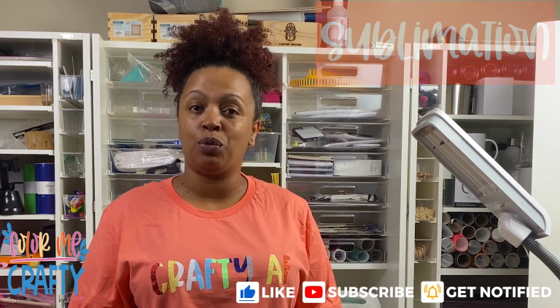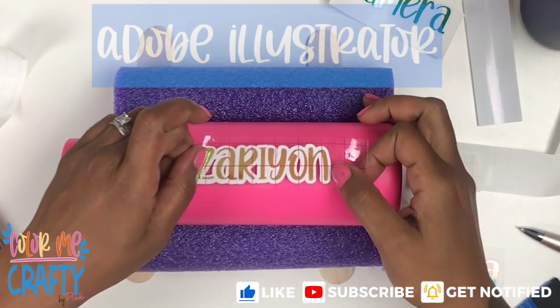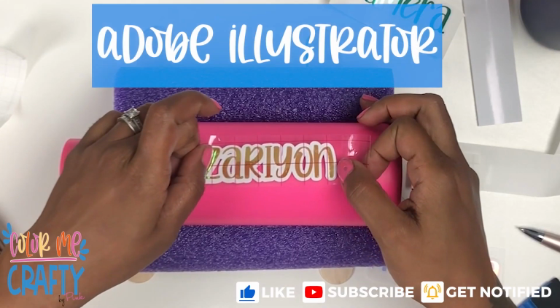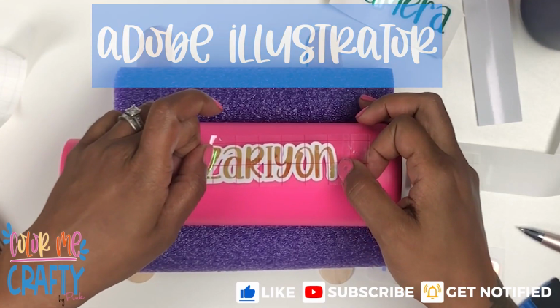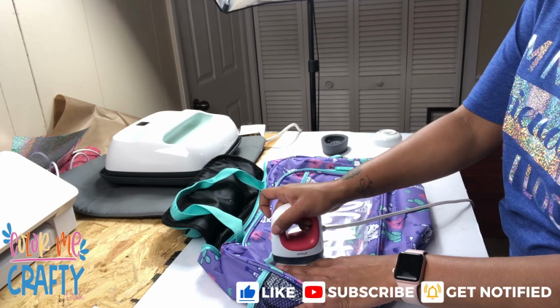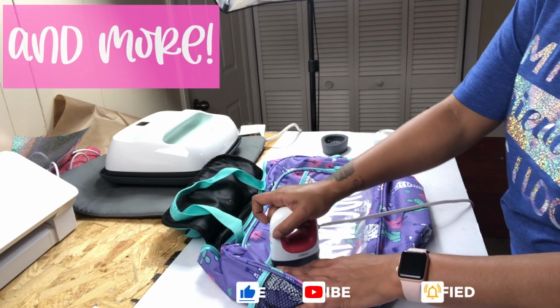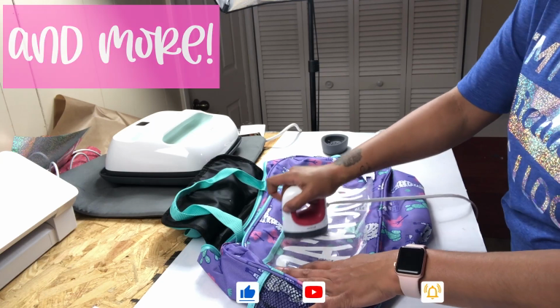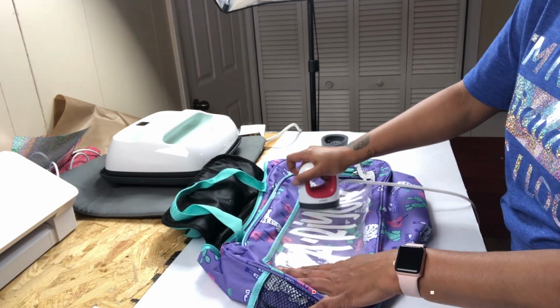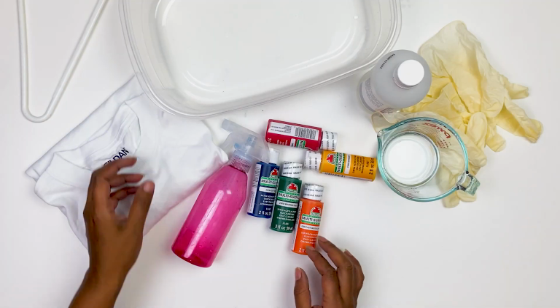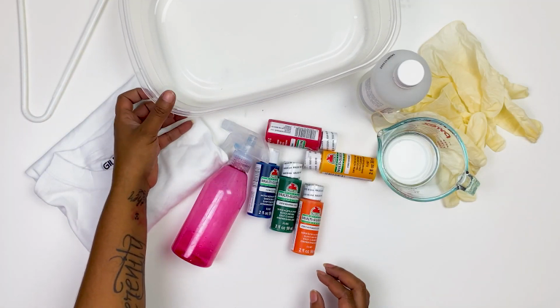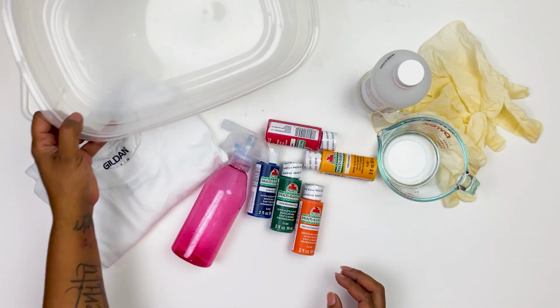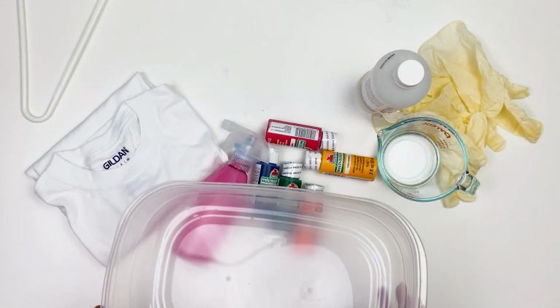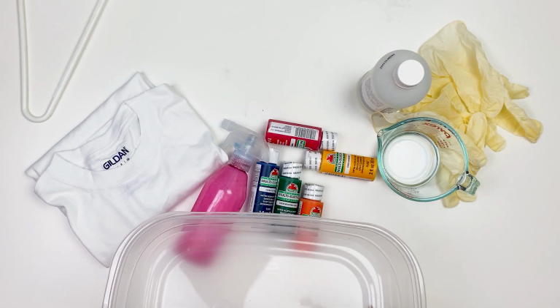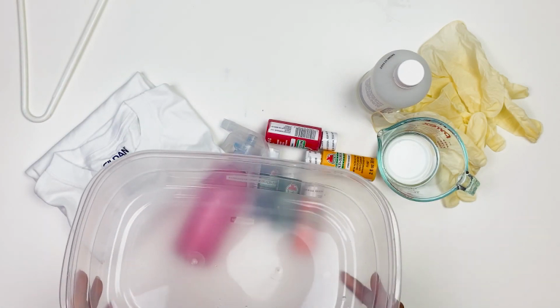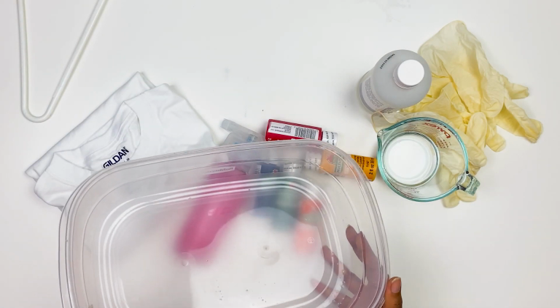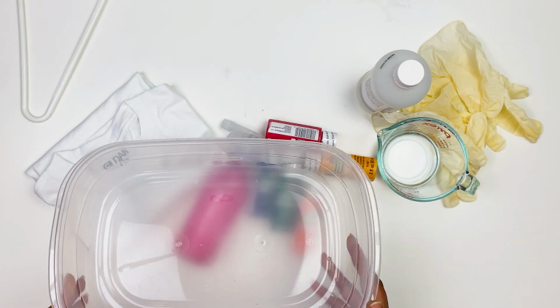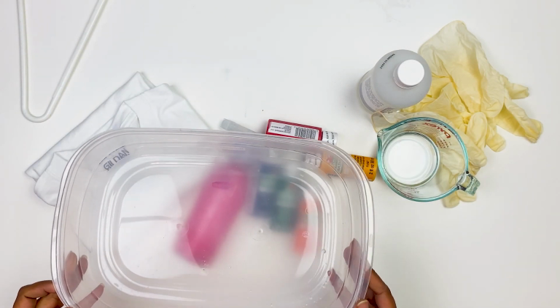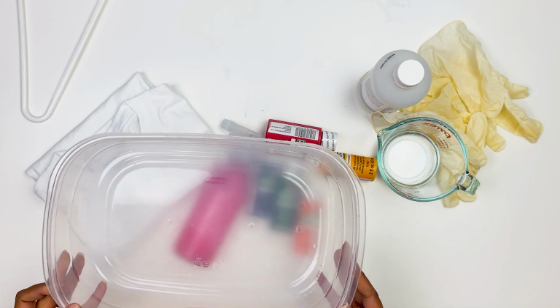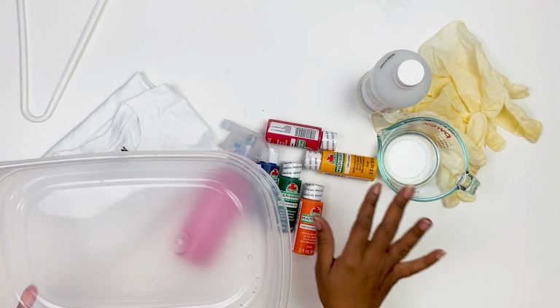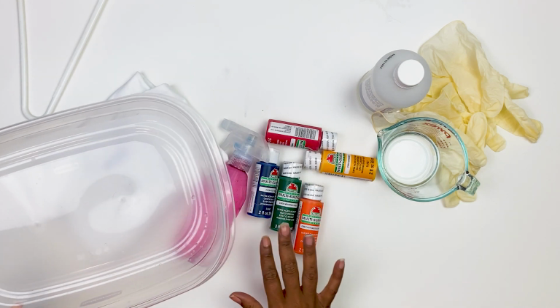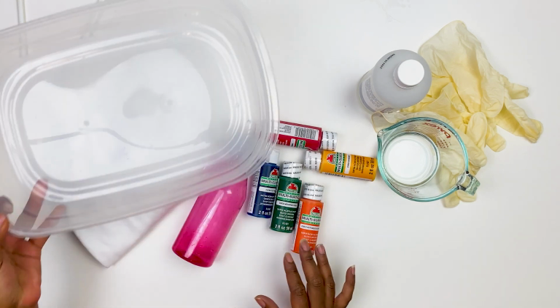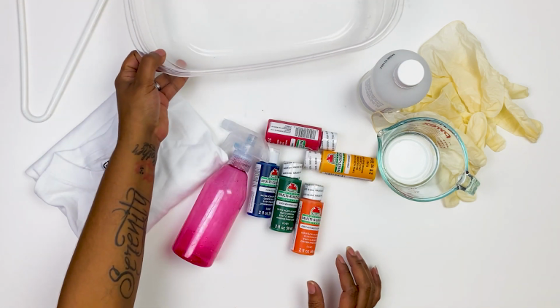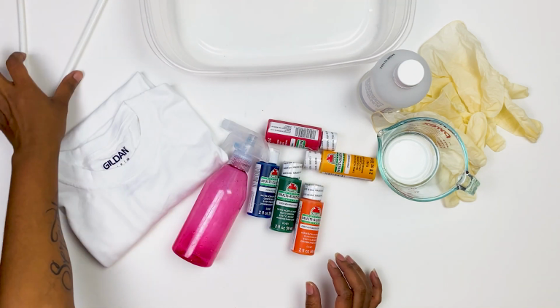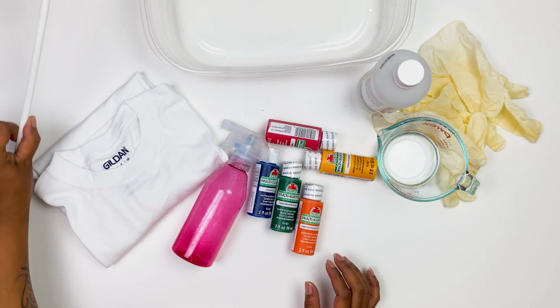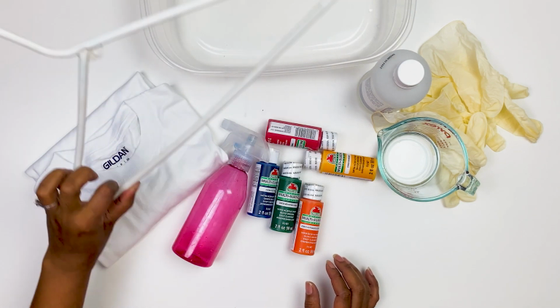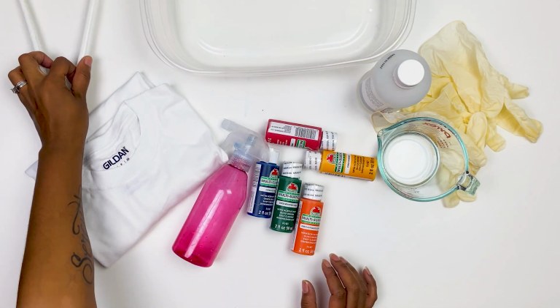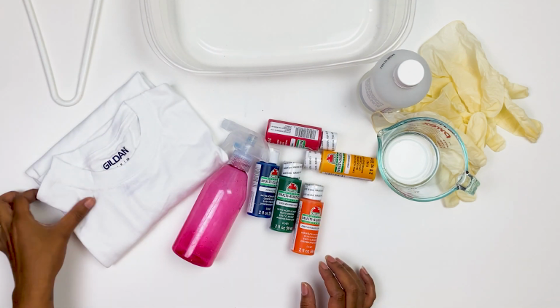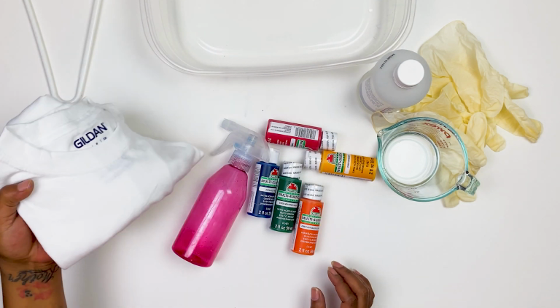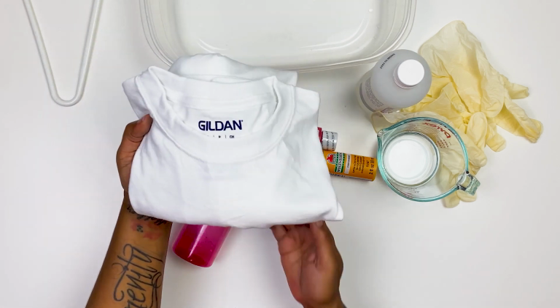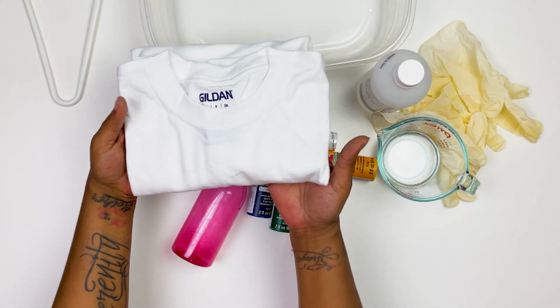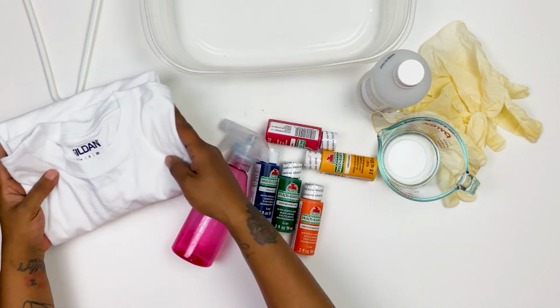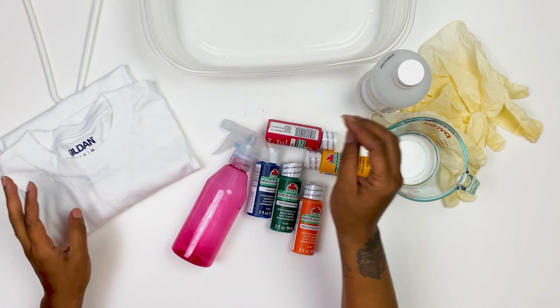Before I get y'all started on this little gem, if you haven't already go ahead and hit the subscribe button and turn on the bell notification. And if you have, drop a comment and go ahead and hit the thumbs up. Alright, let's get into it.